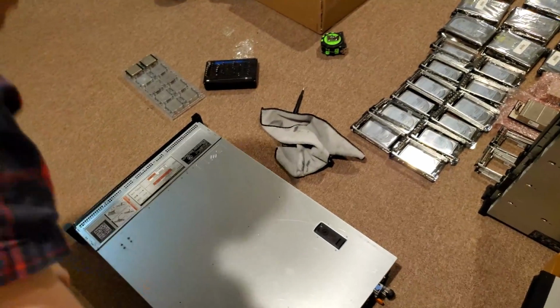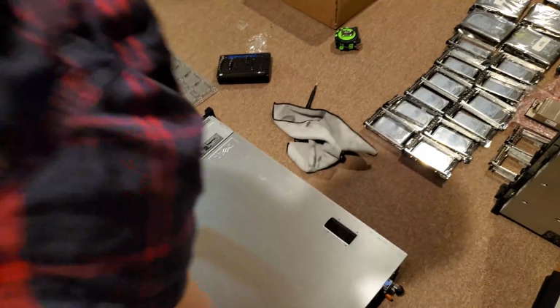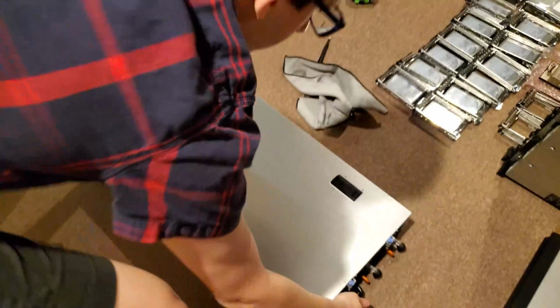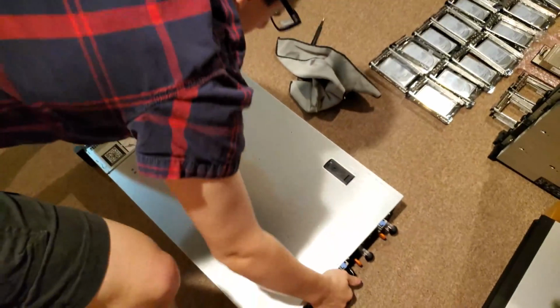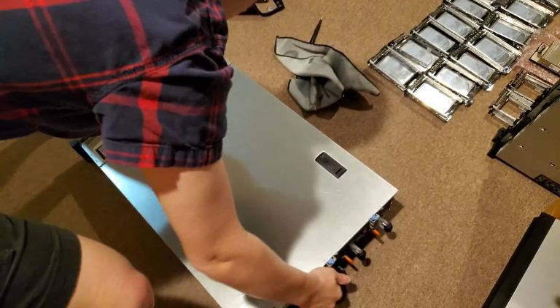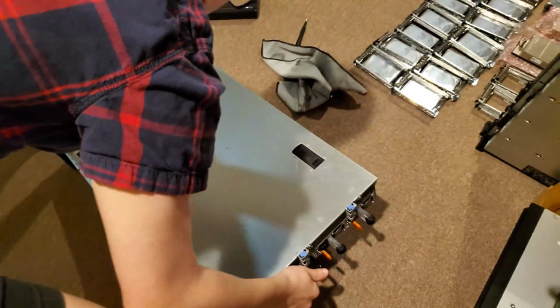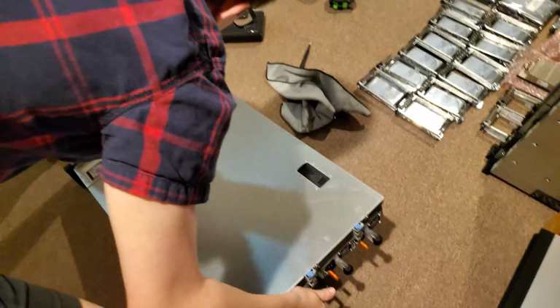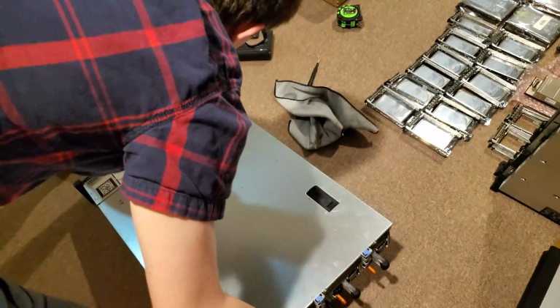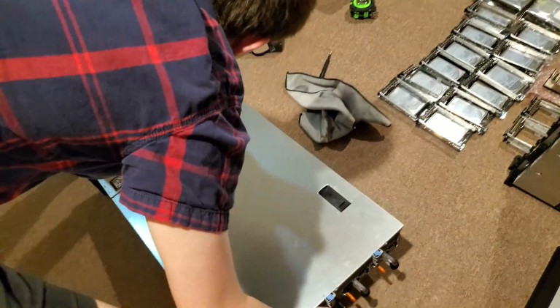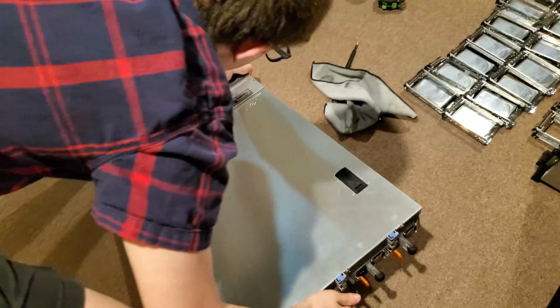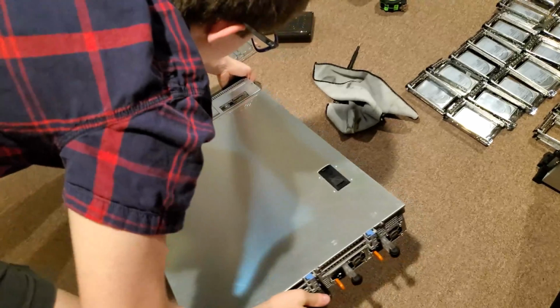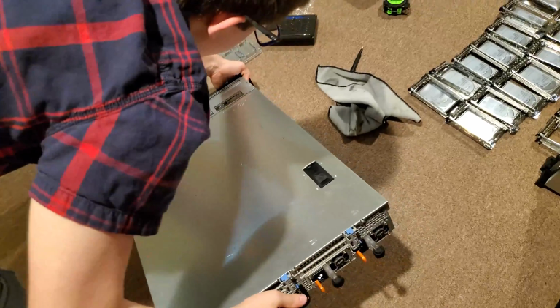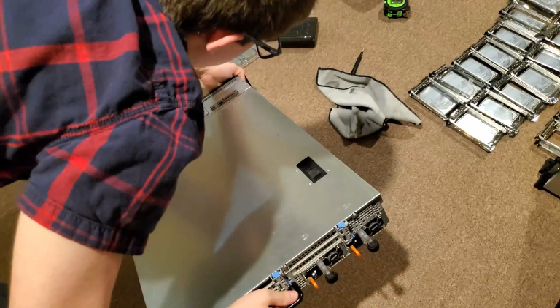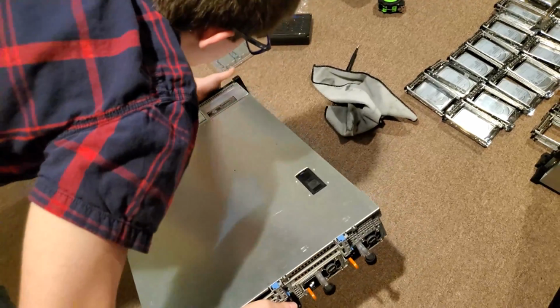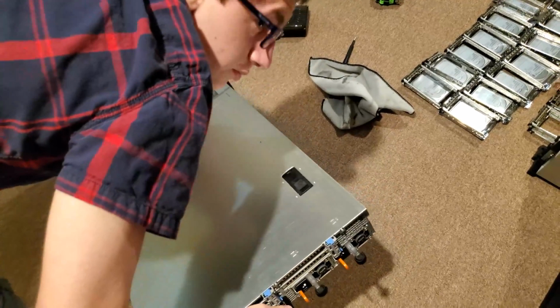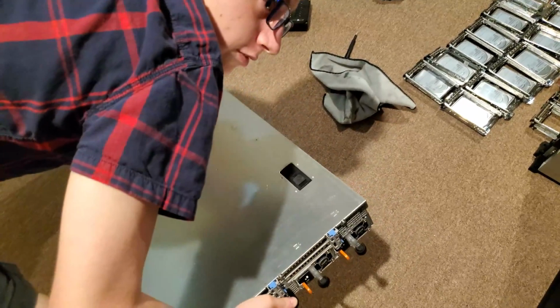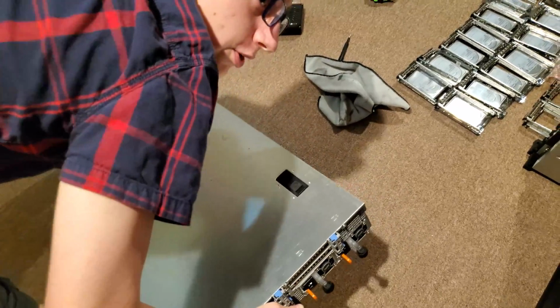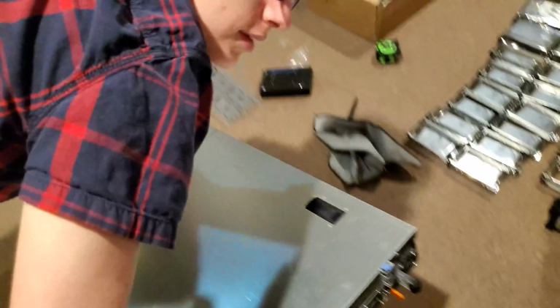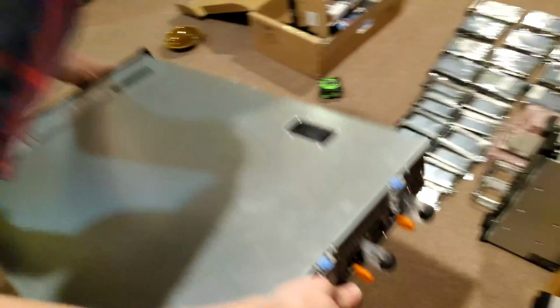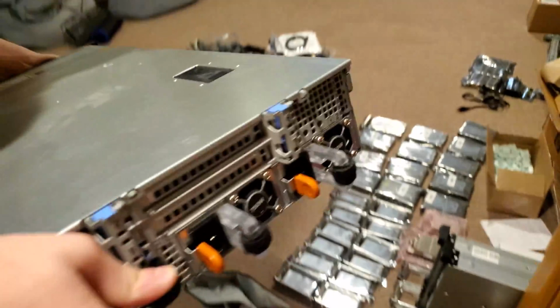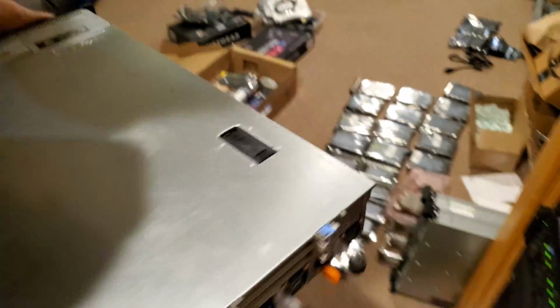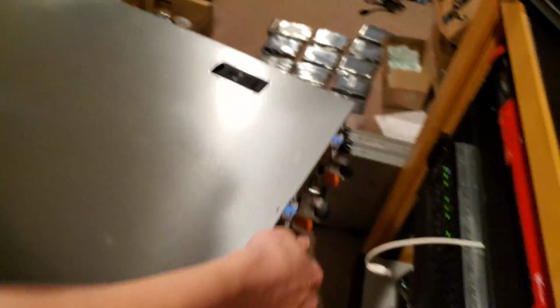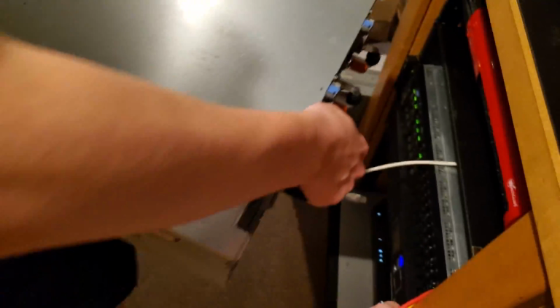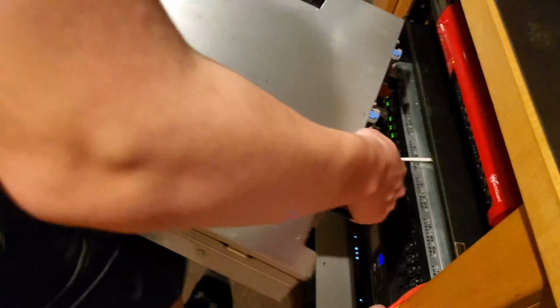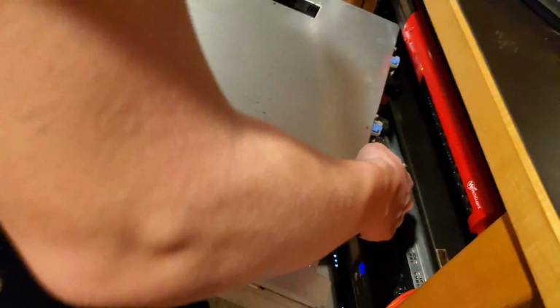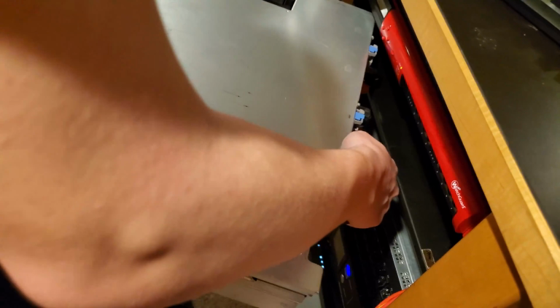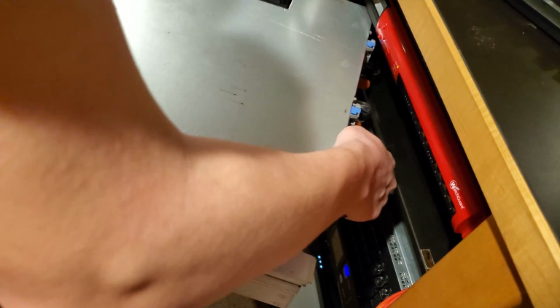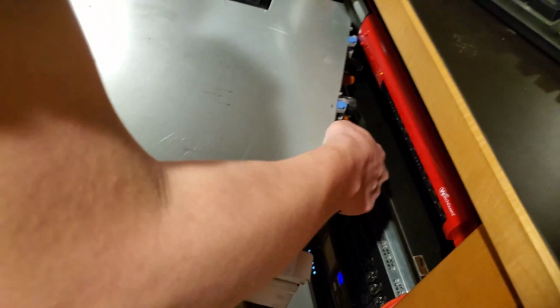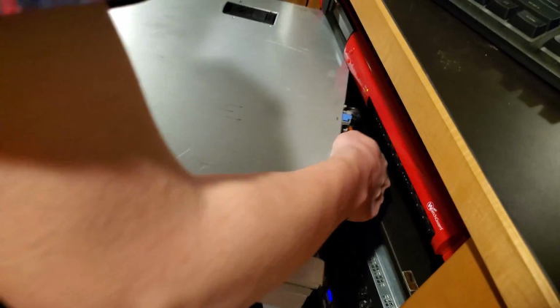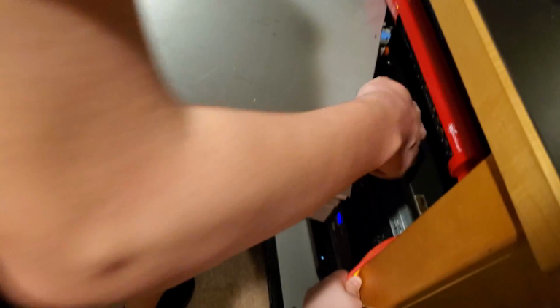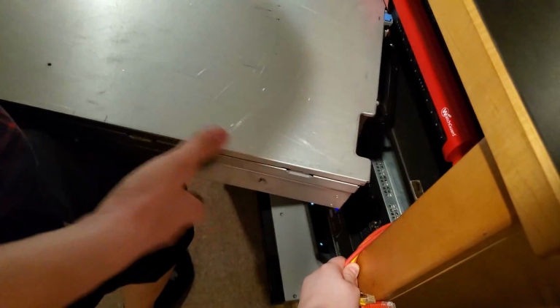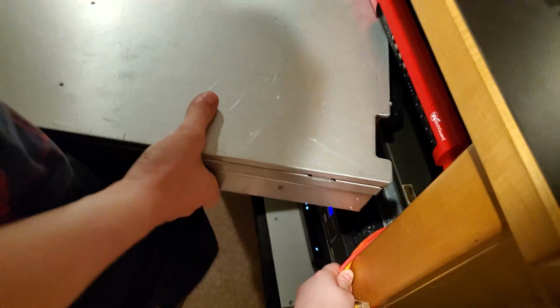We know white goes in zero. Big, strong Spike carries the heavy server. Please don't hit me.